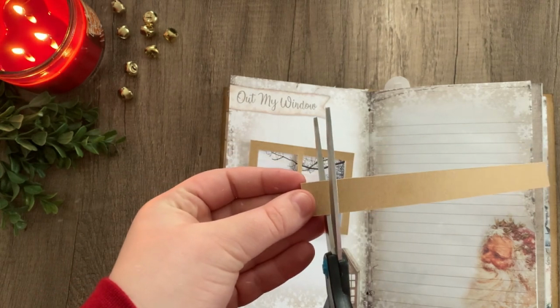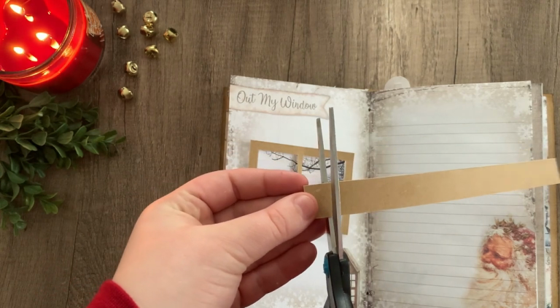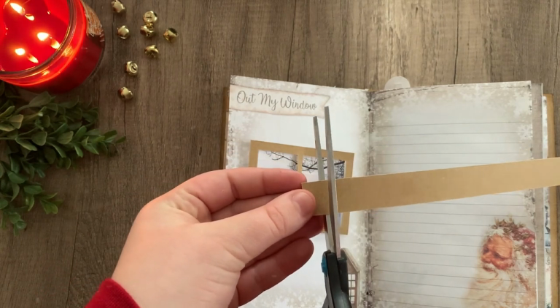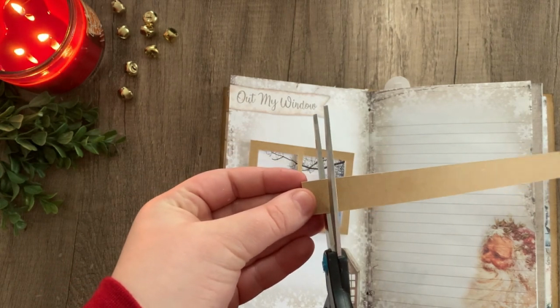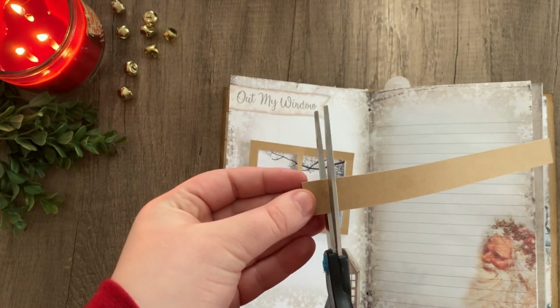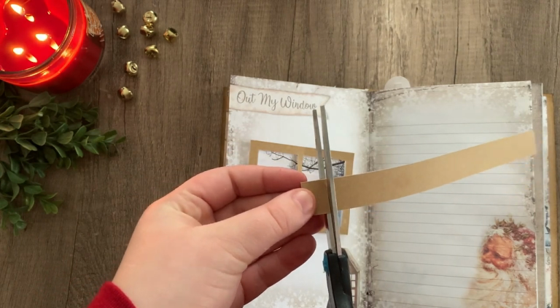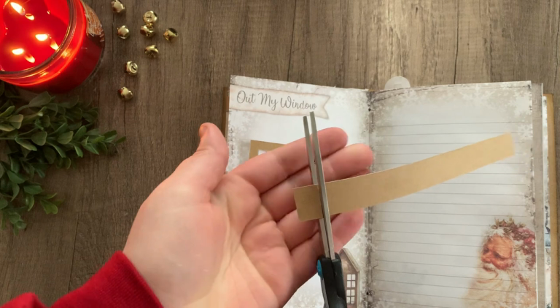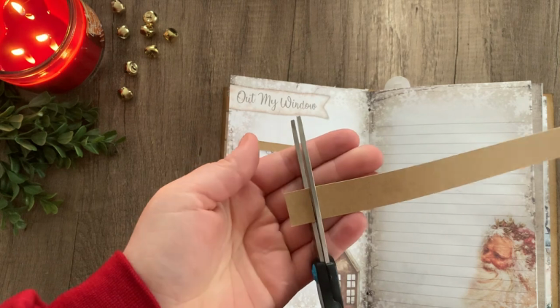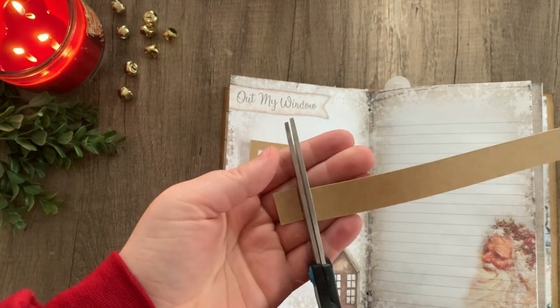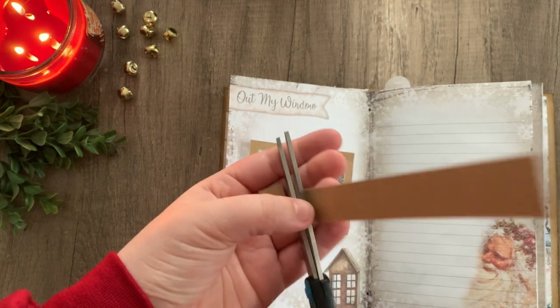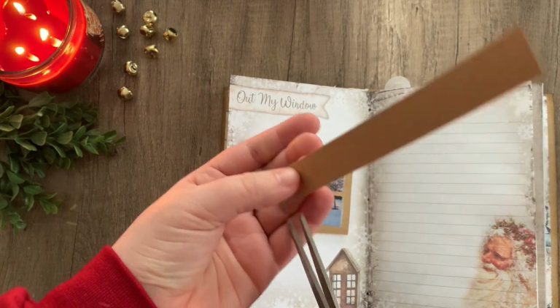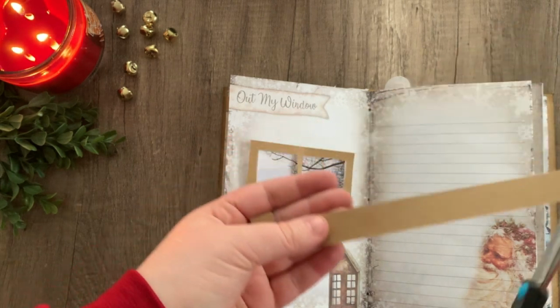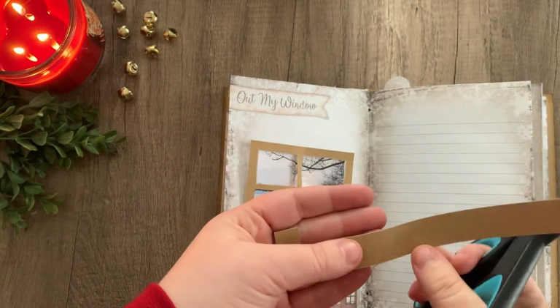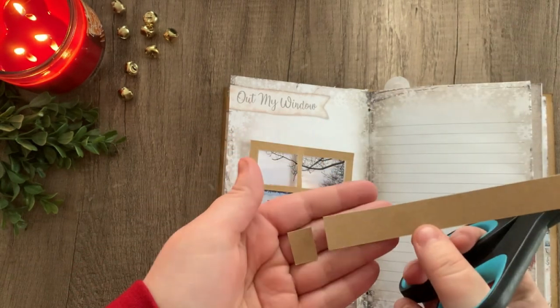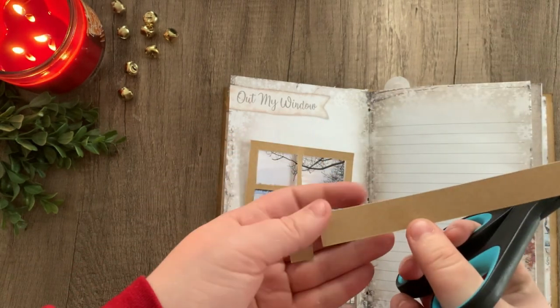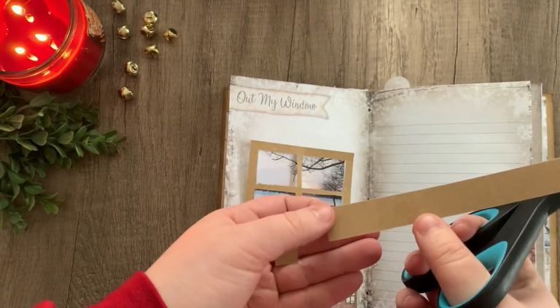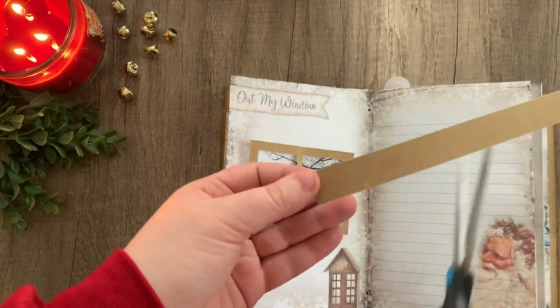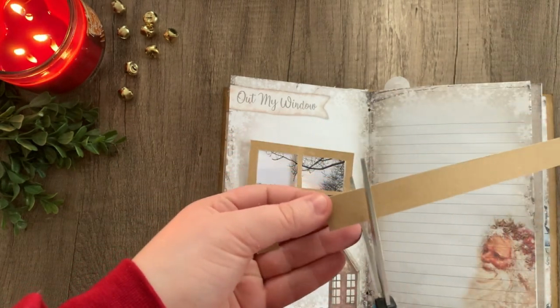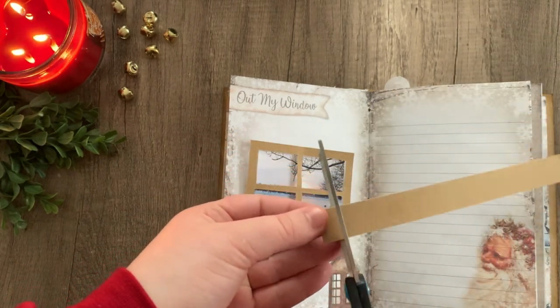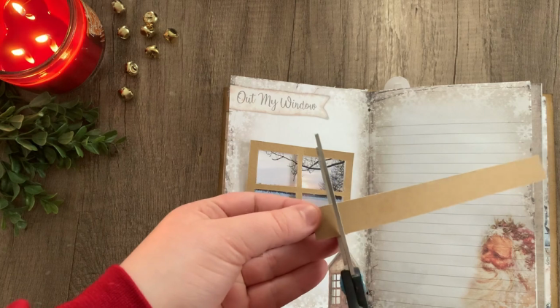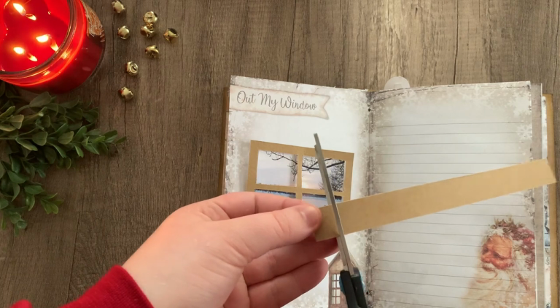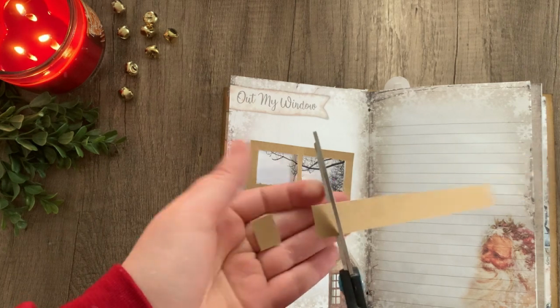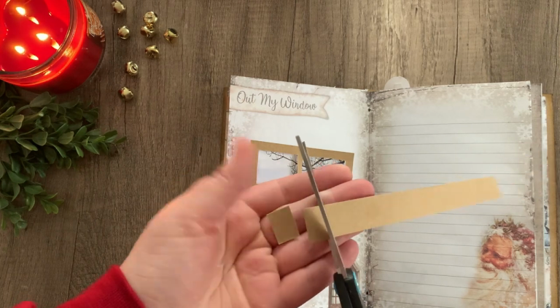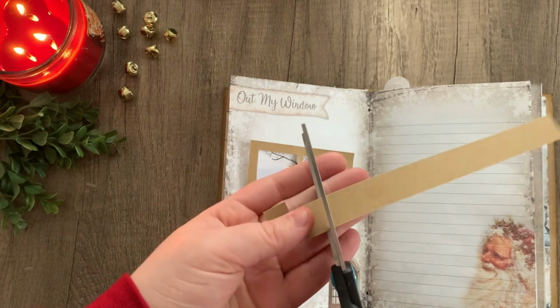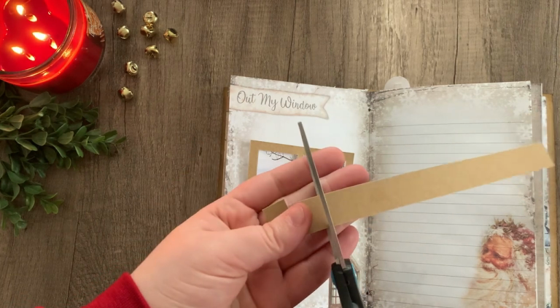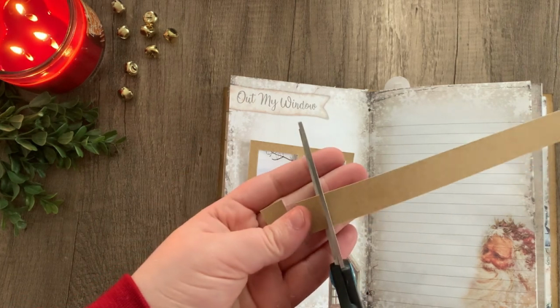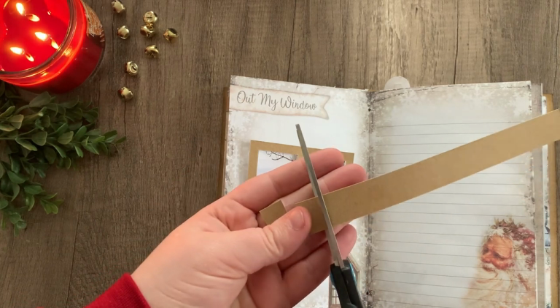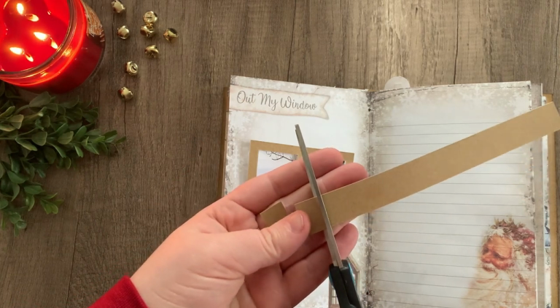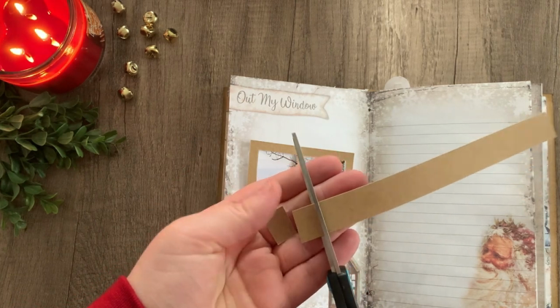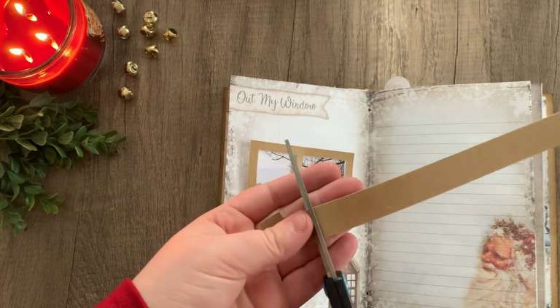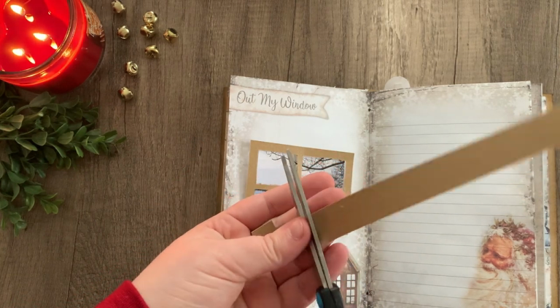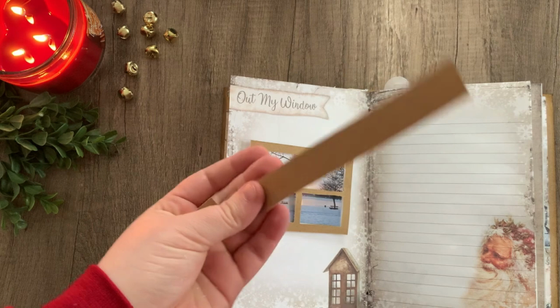Taking some of our scrap, I'm going to cut out two small pieces to make the hinges. I'm going to end up cutting these in half again later because I decided I wanted four hinges instead of just two.